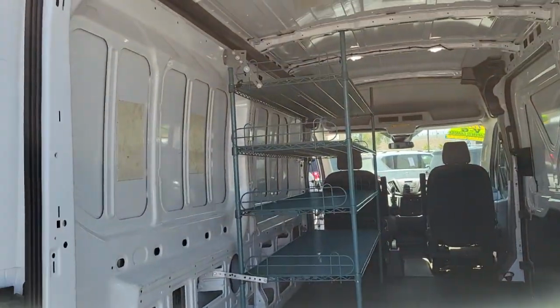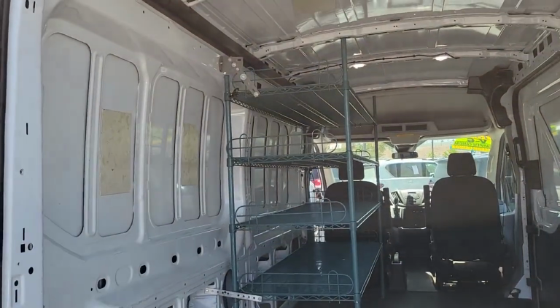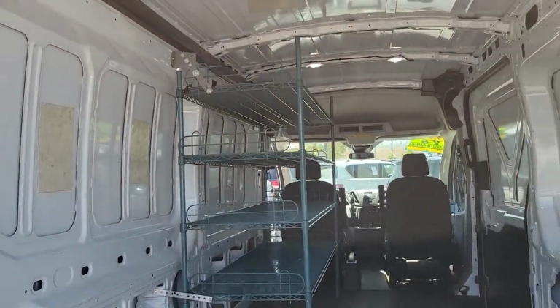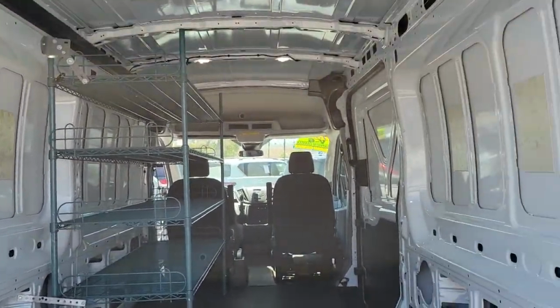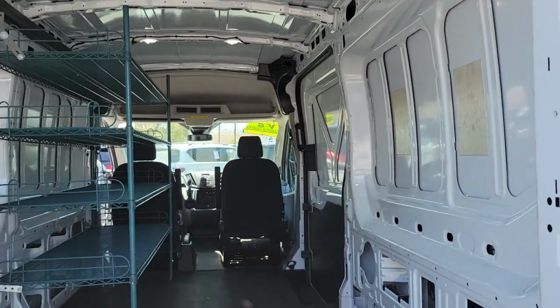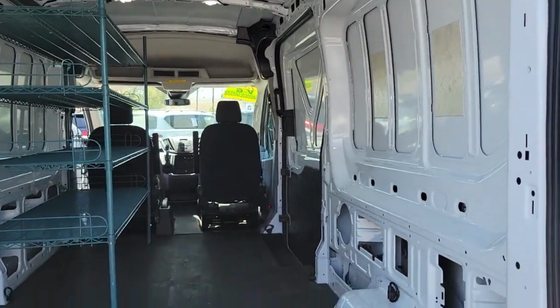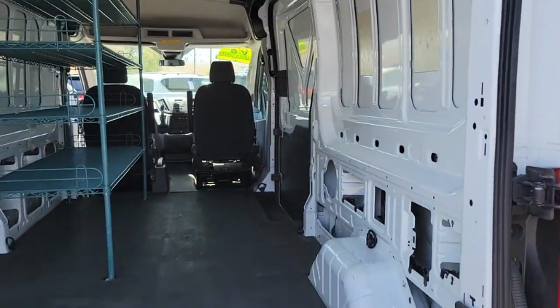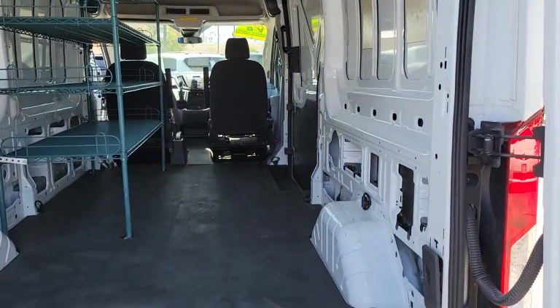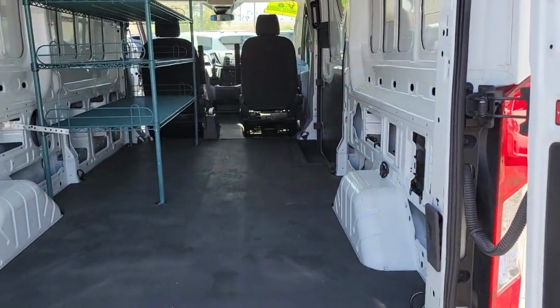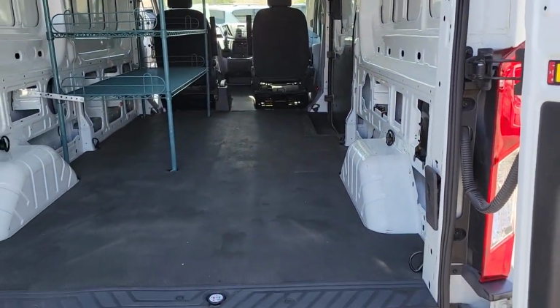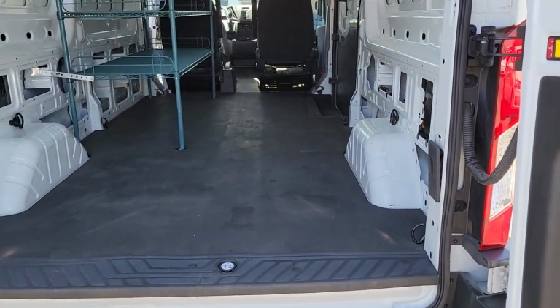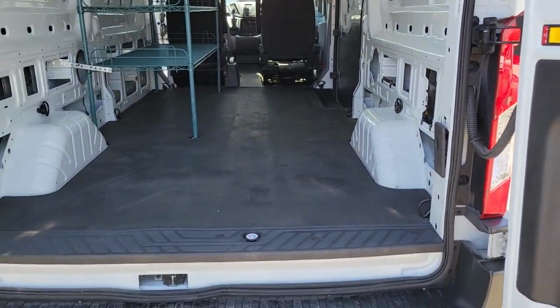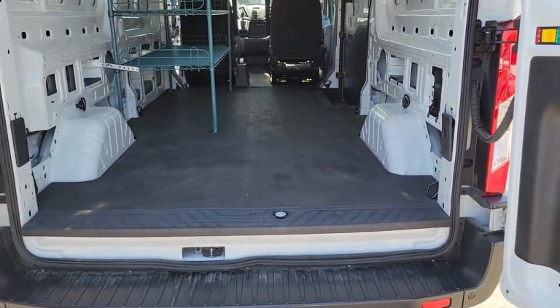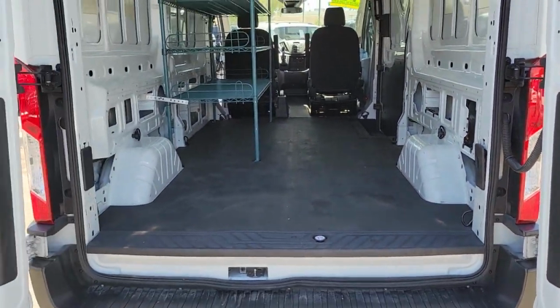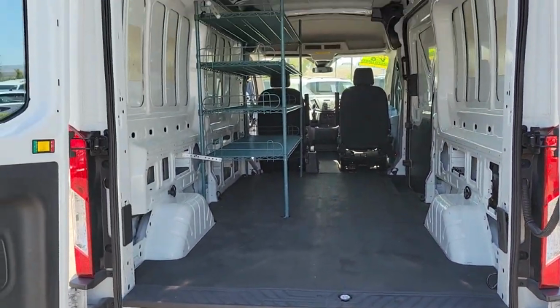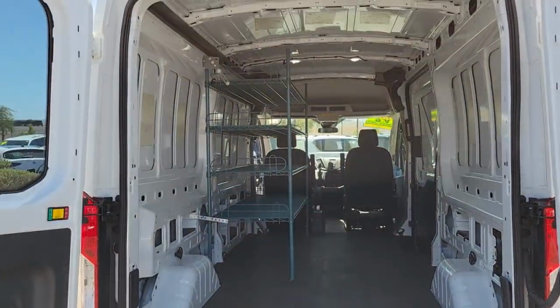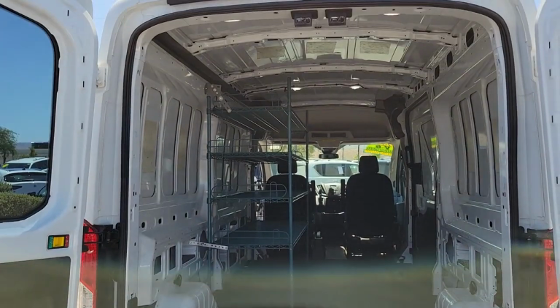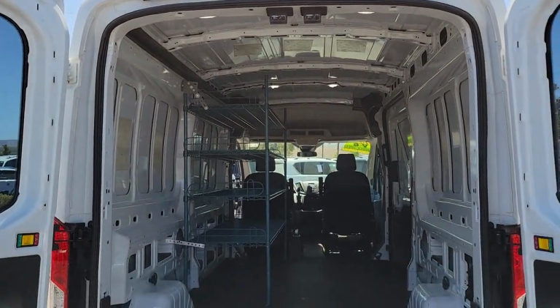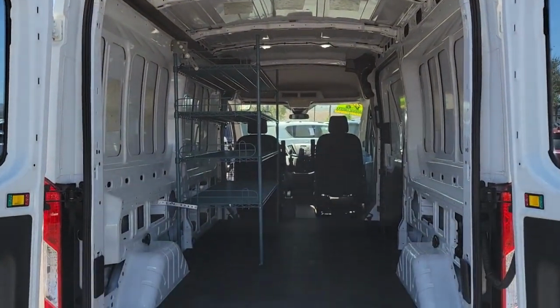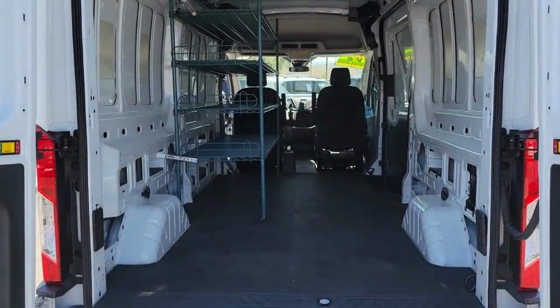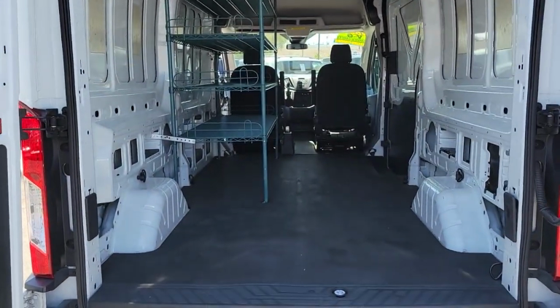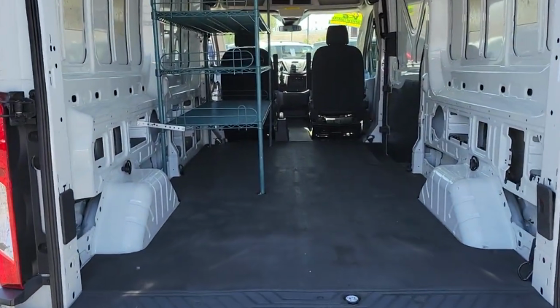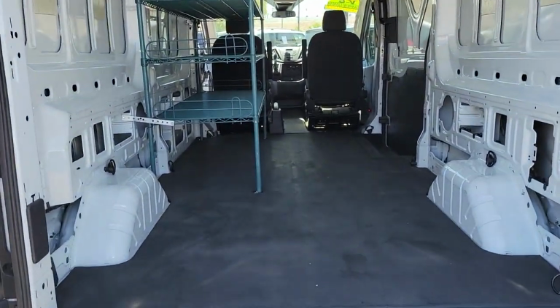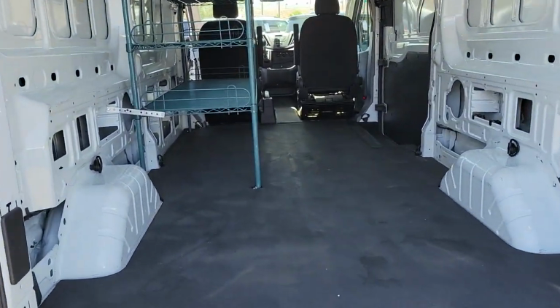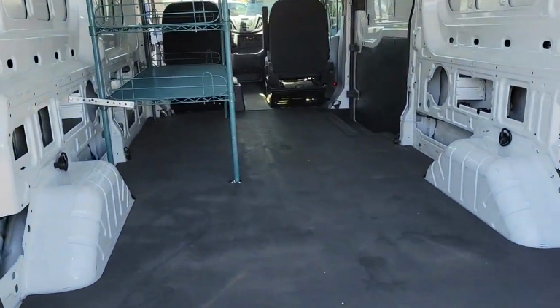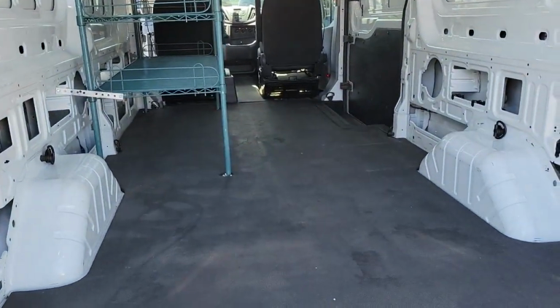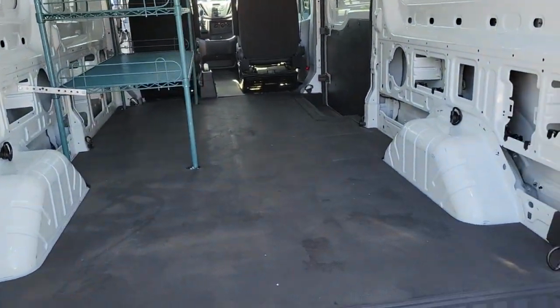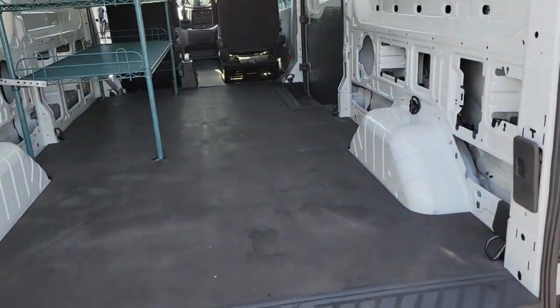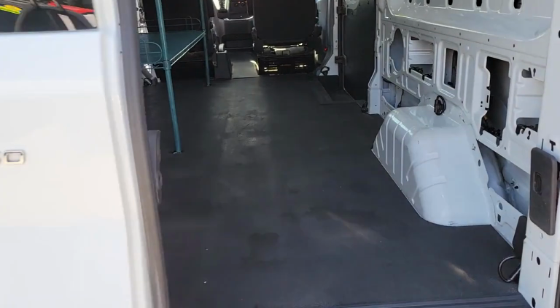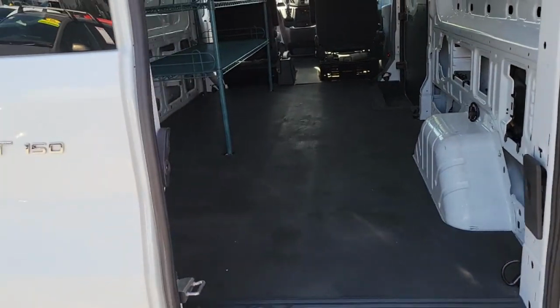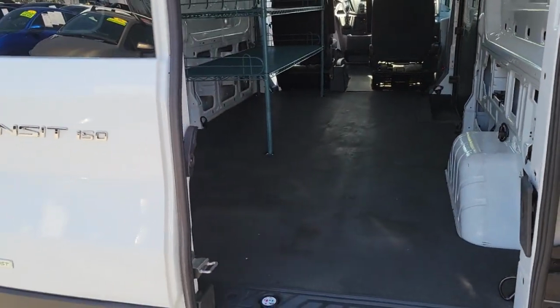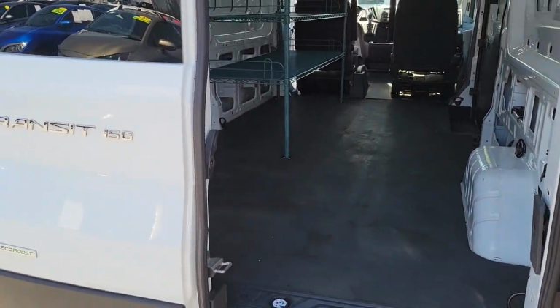Keyless entry, electronic stability control, intermittent wipers, tire pressure monitoring system, power windows, bucket seats, AM-FM stereo, four-wheel disc brakes, power steering.